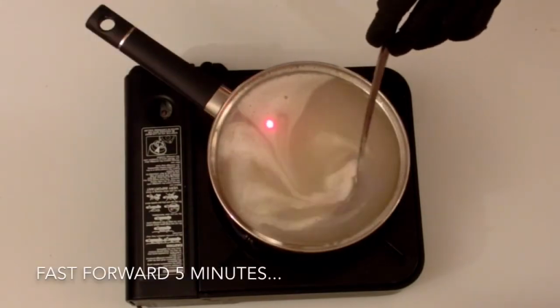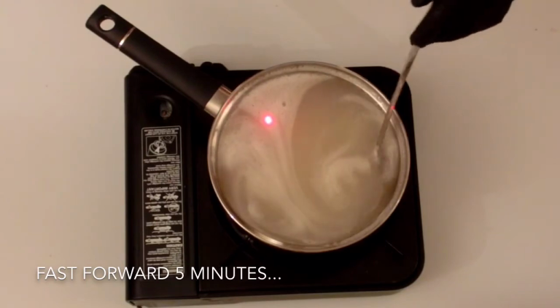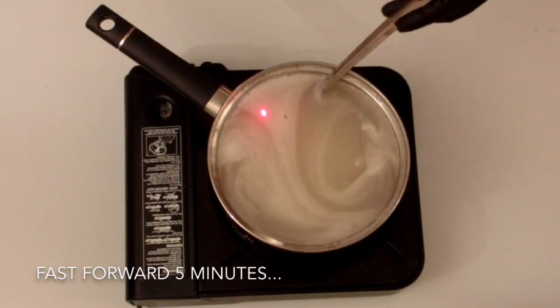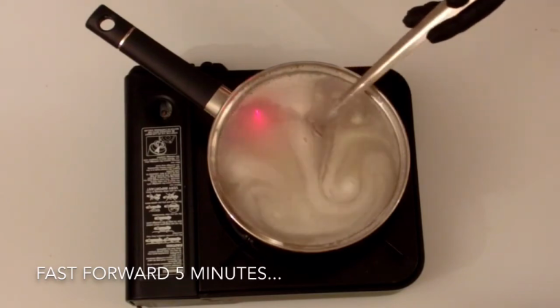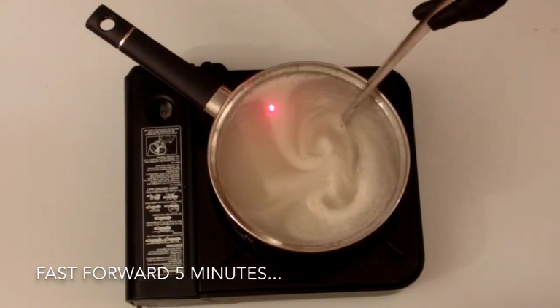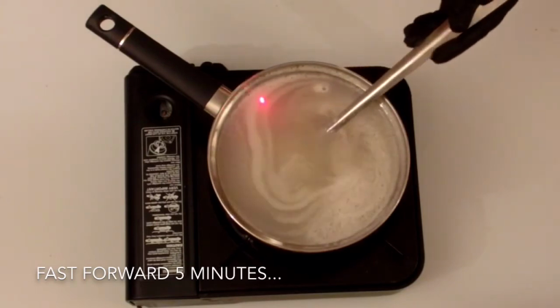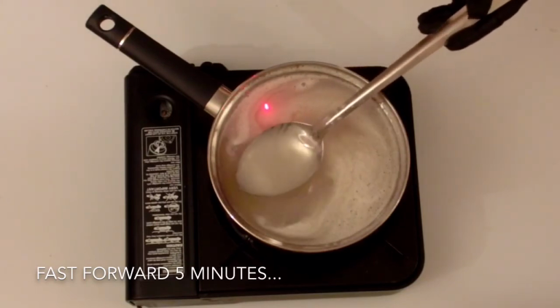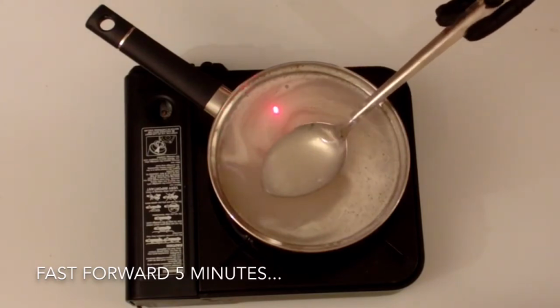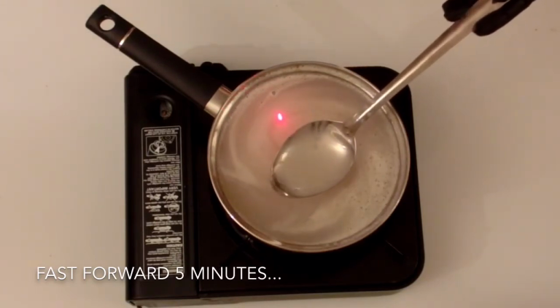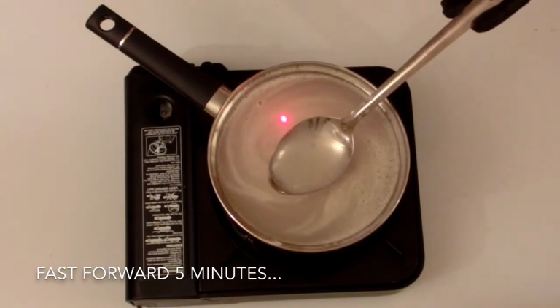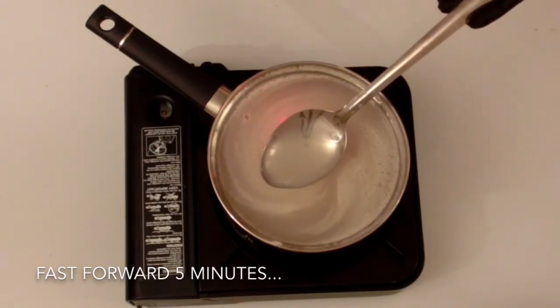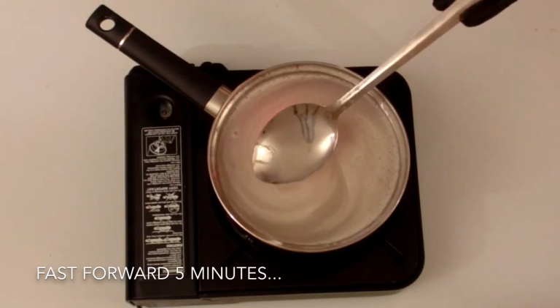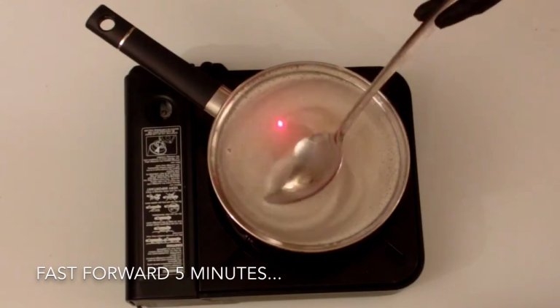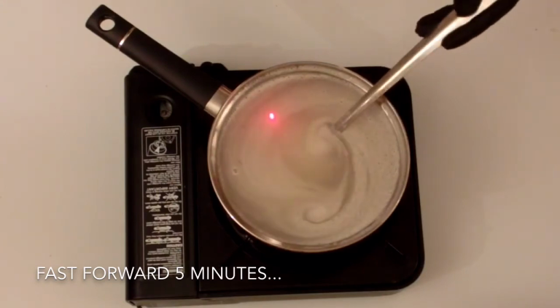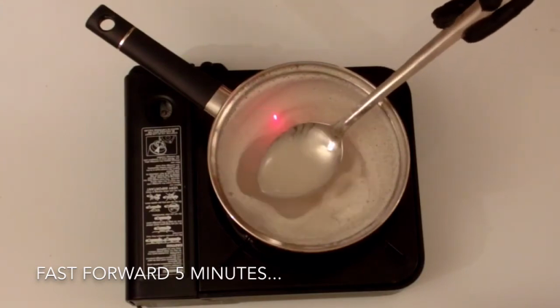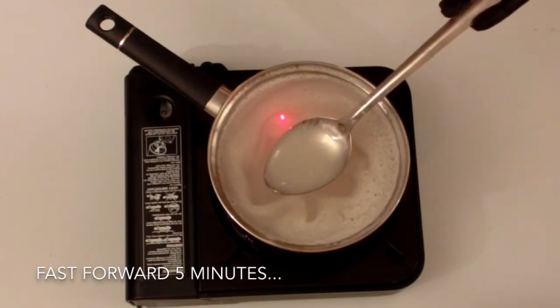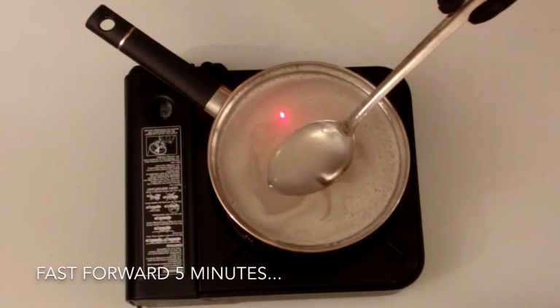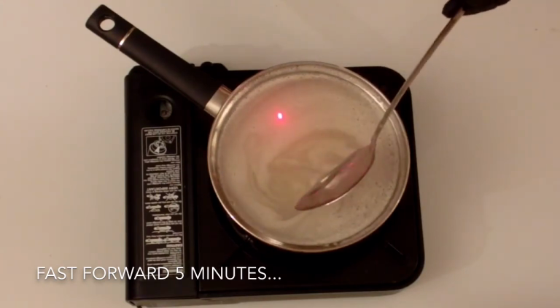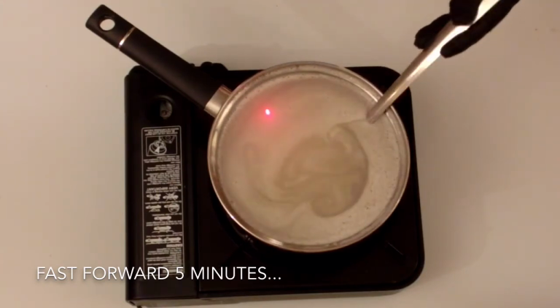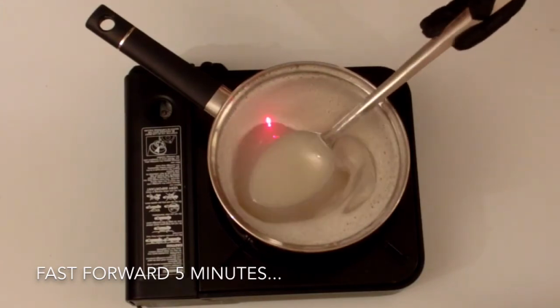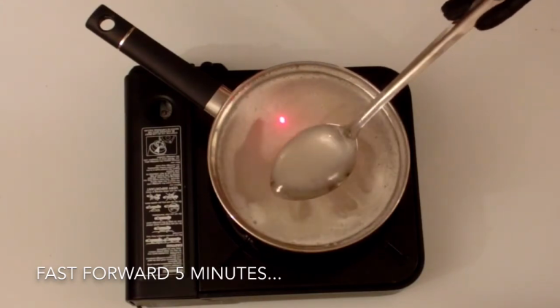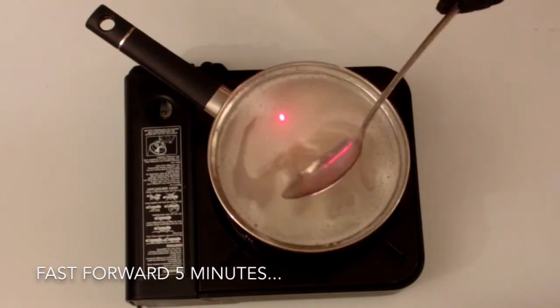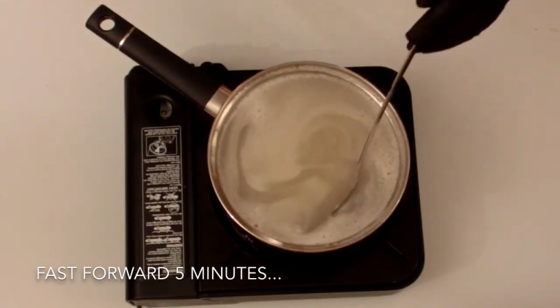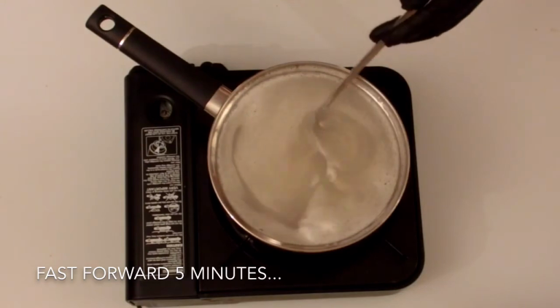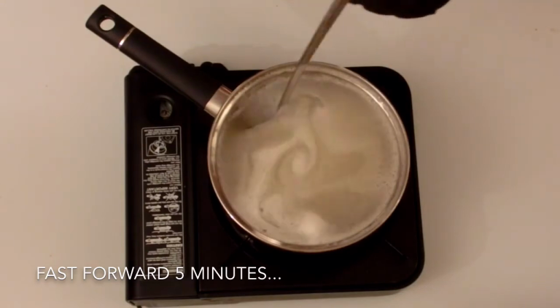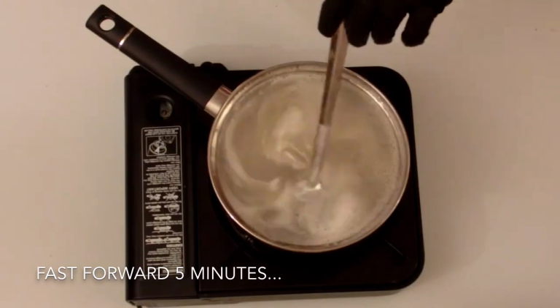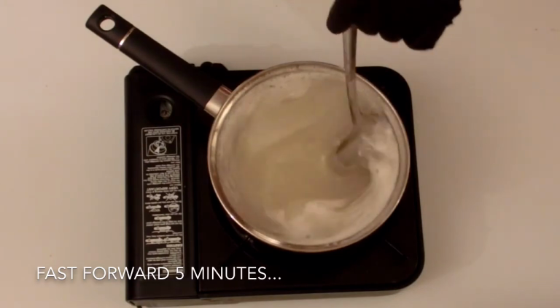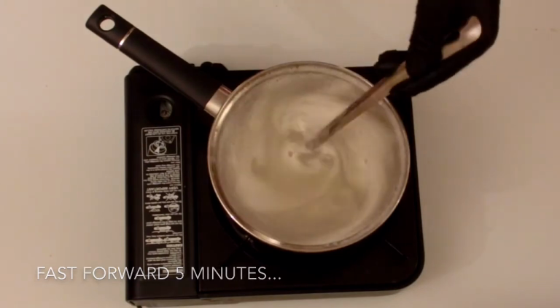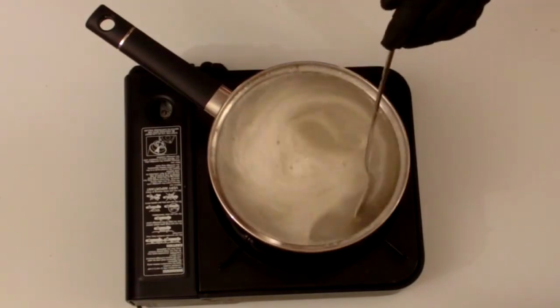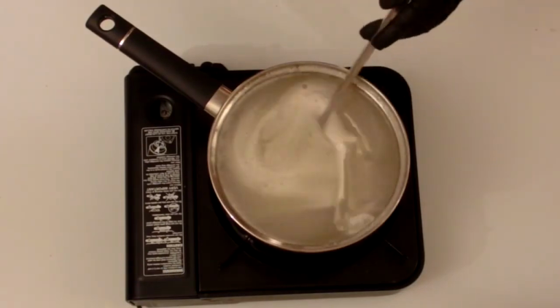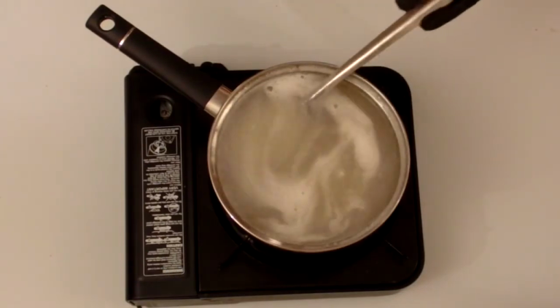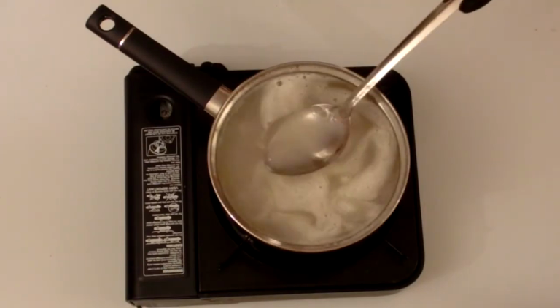After five minutes you can see the consistency has changed and it now resembles syrup. Again, try to avoid mixing too much air into your gel mixture as this could cause air bubbles in your final block.